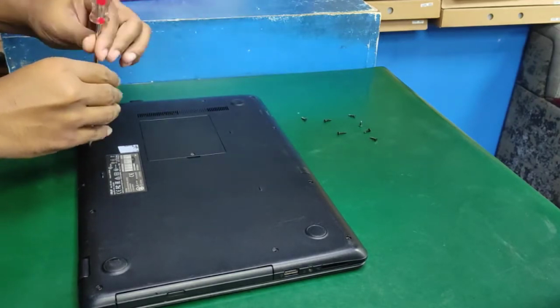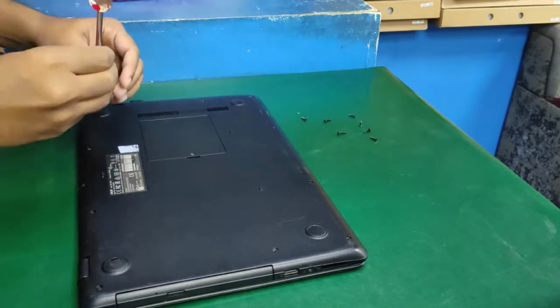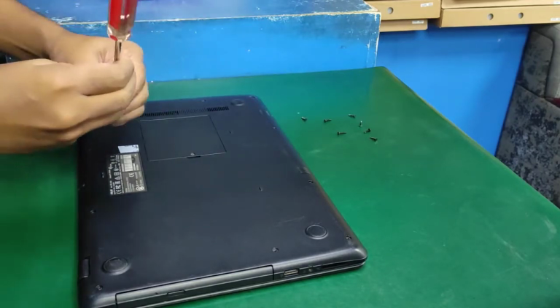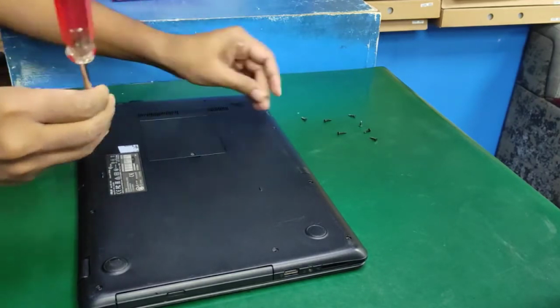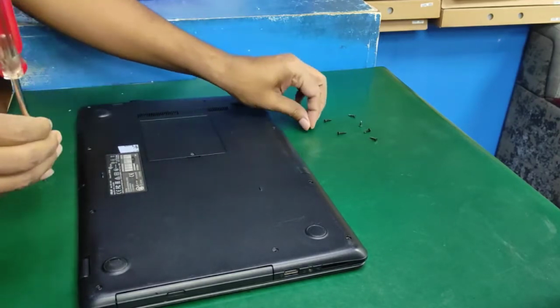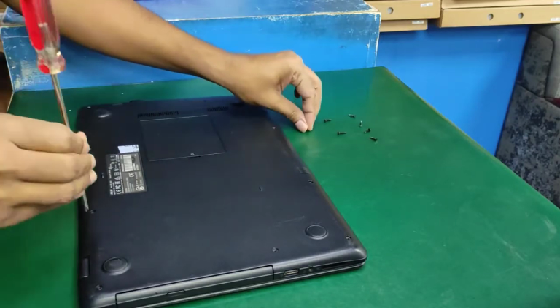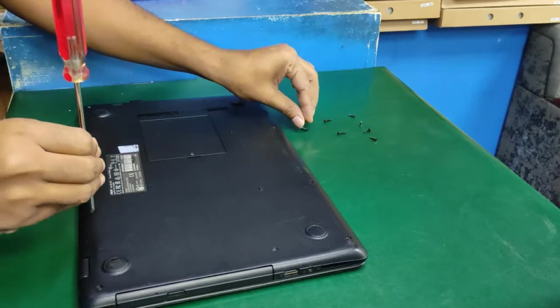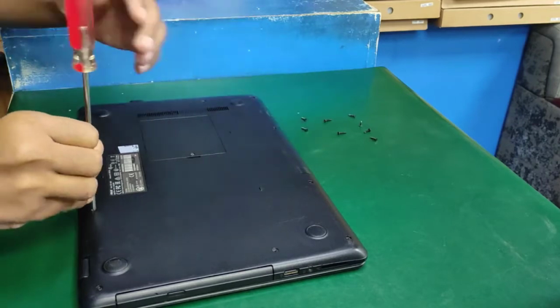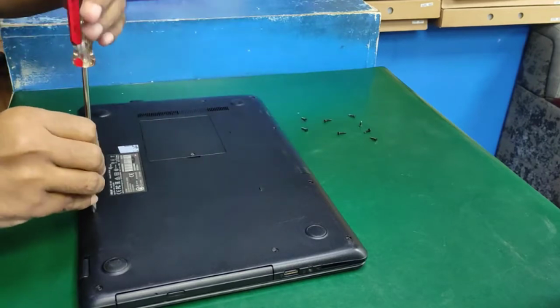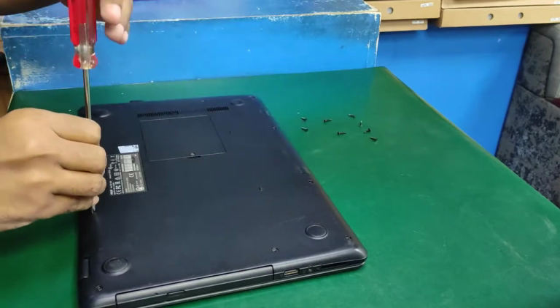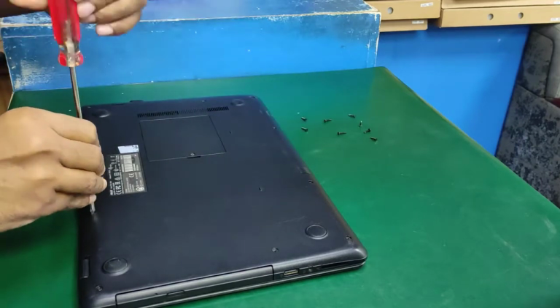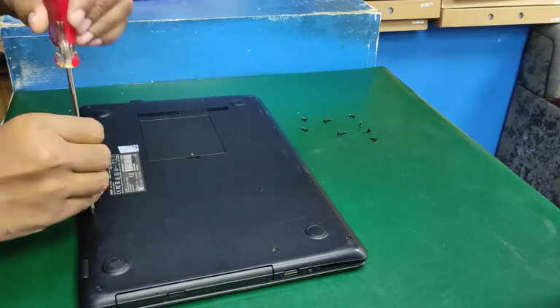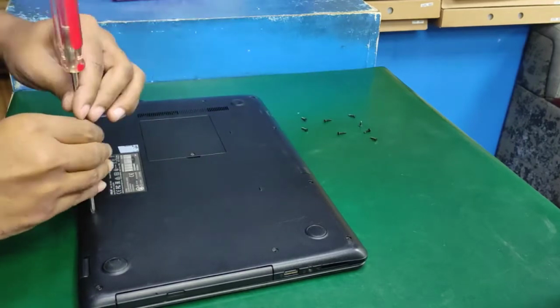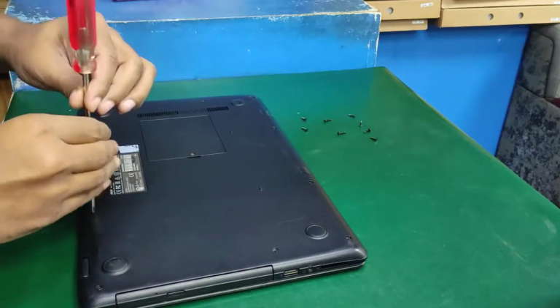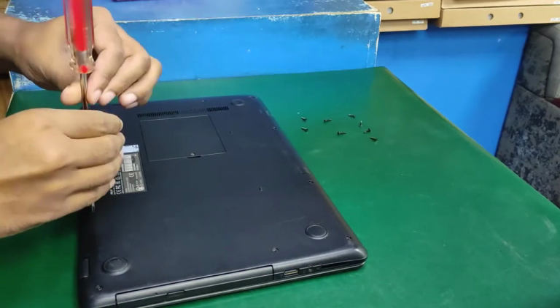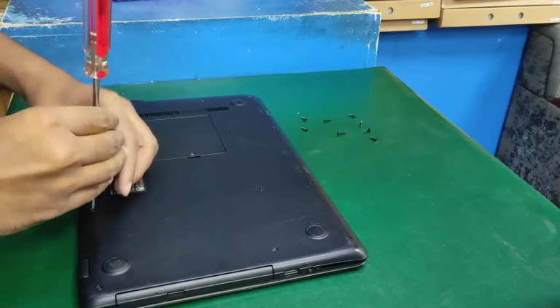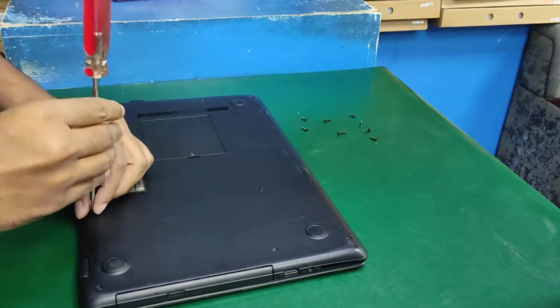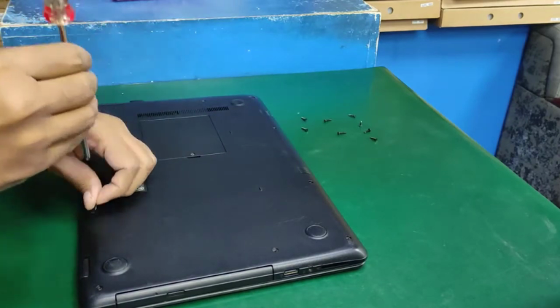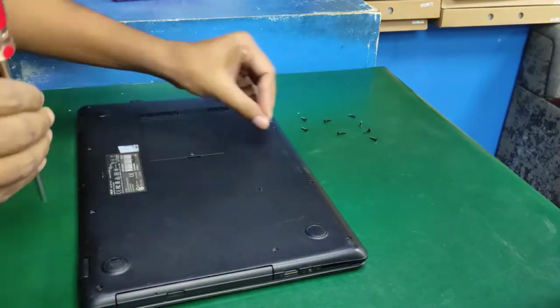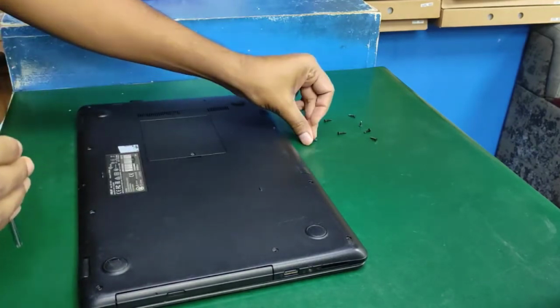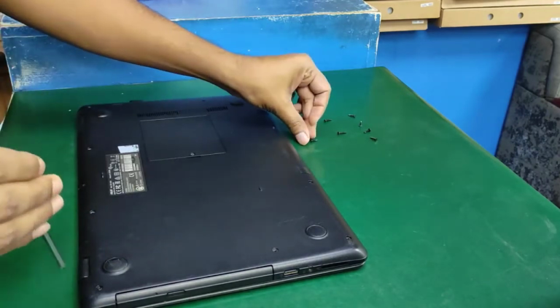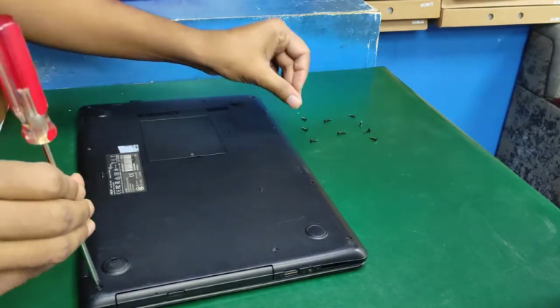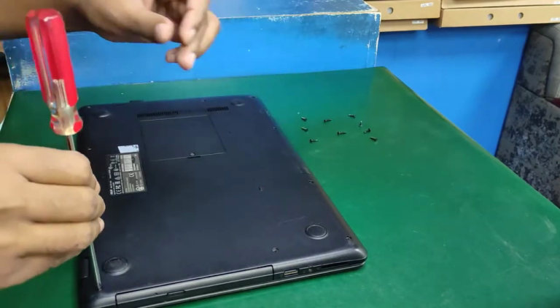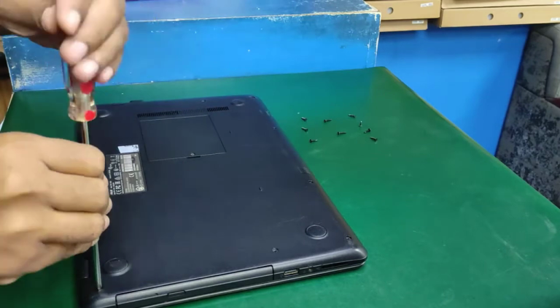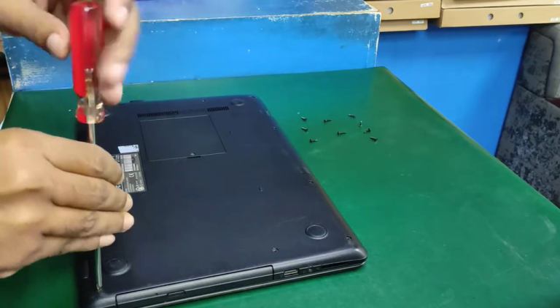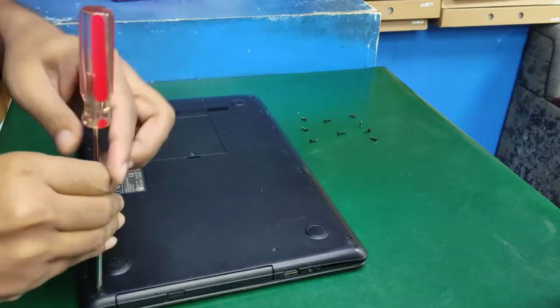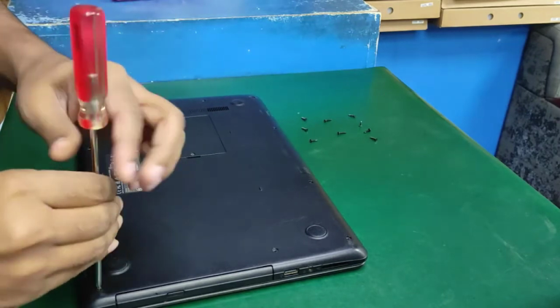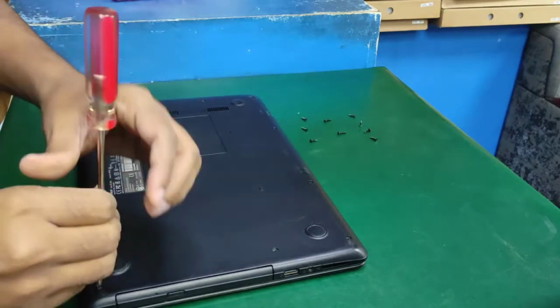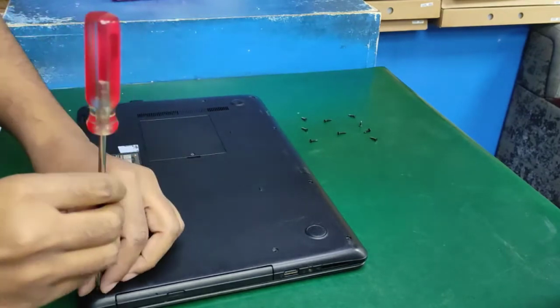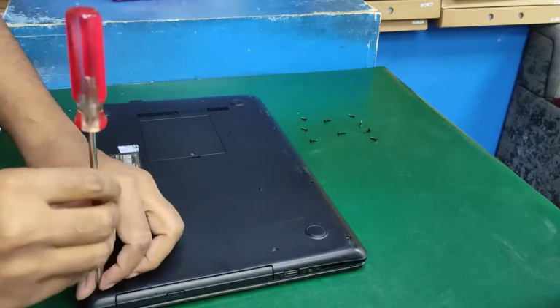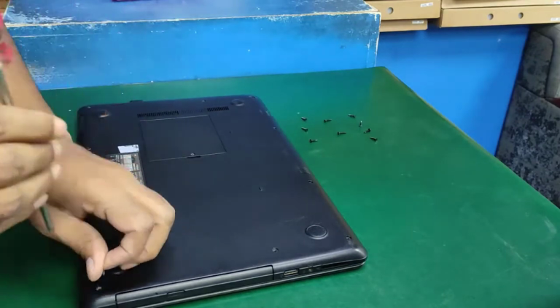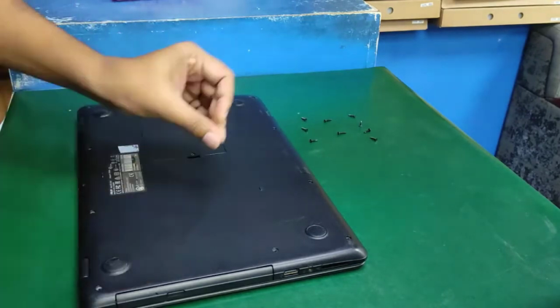If you are new to this, be careful not to mix up the screws, otherwise you will cause damage later.